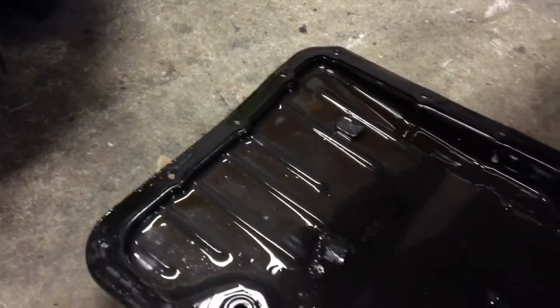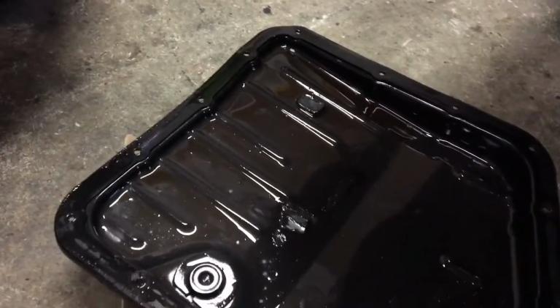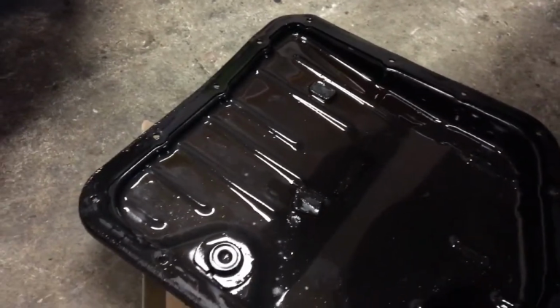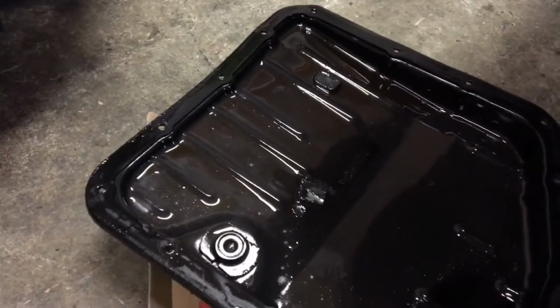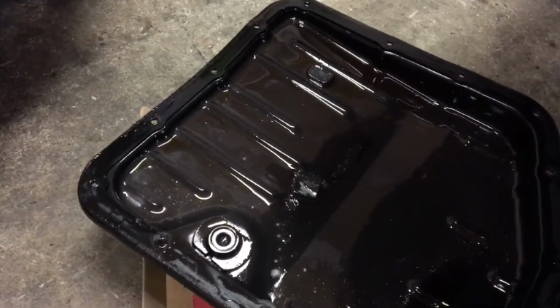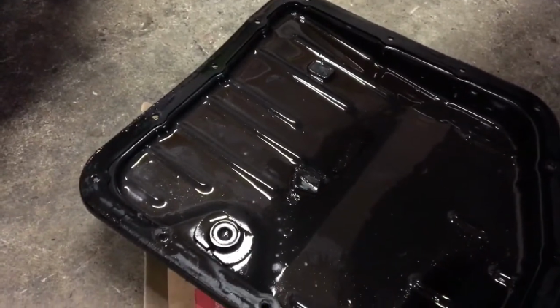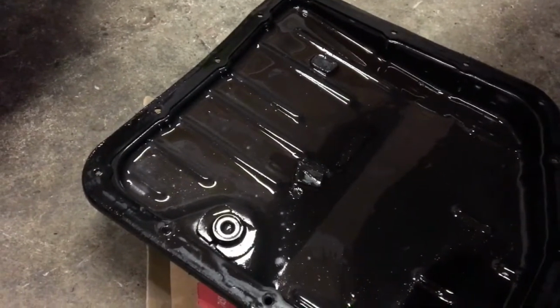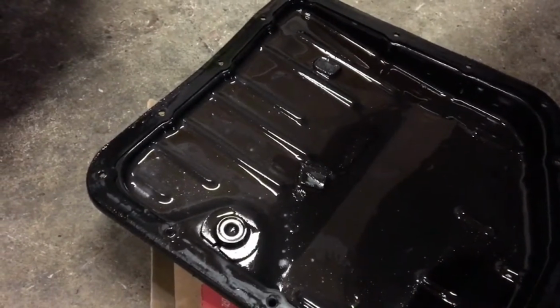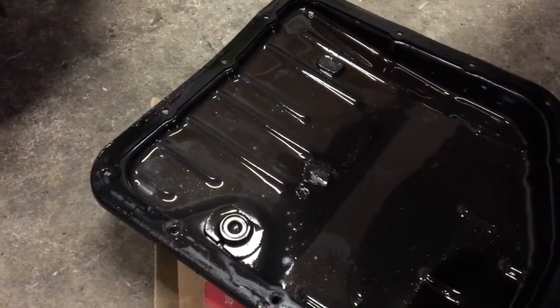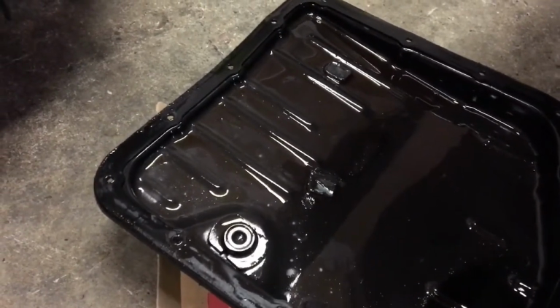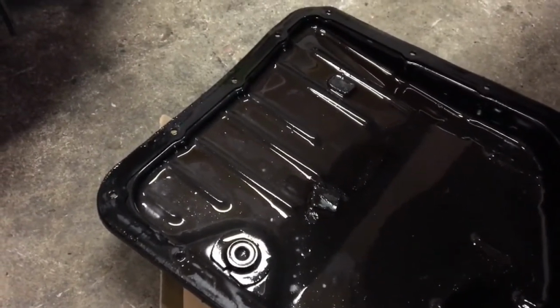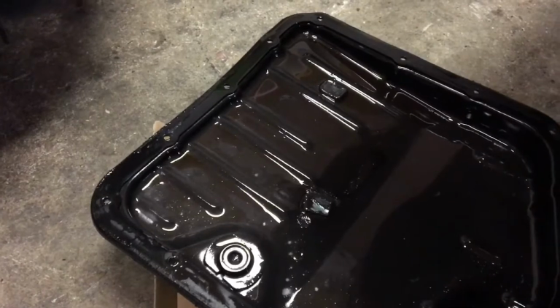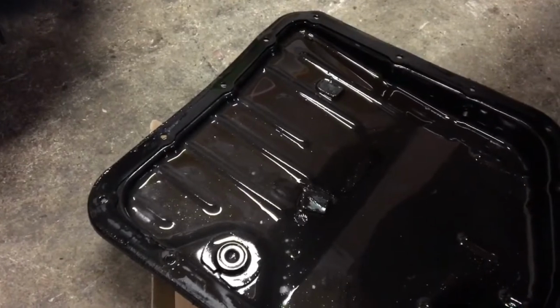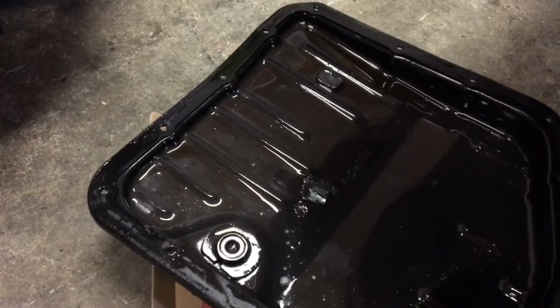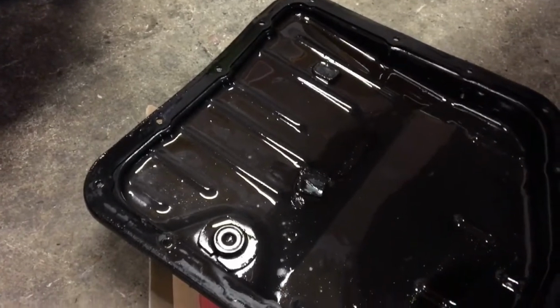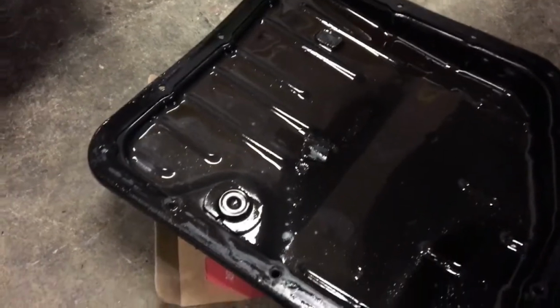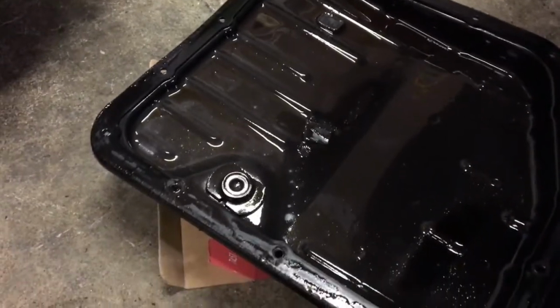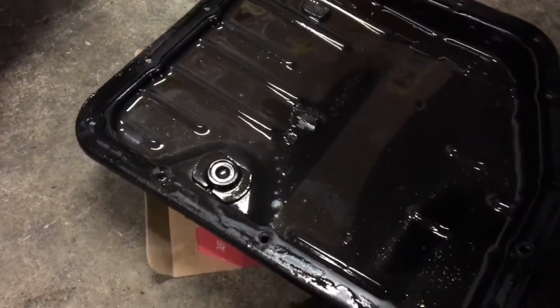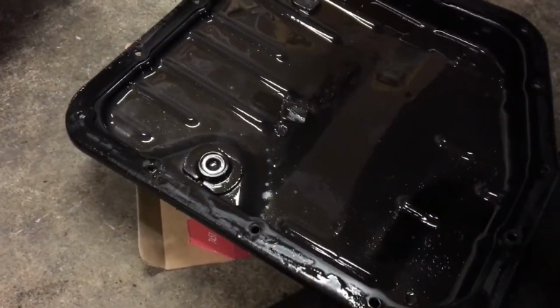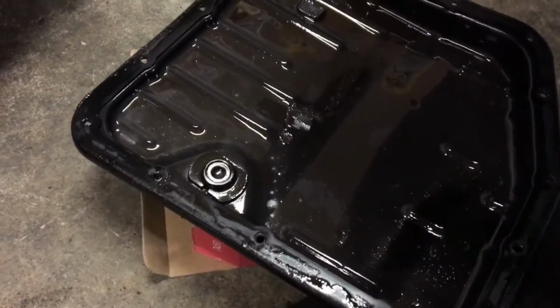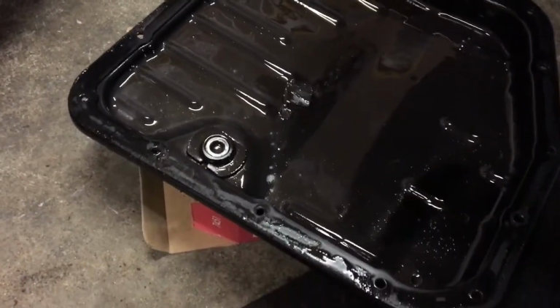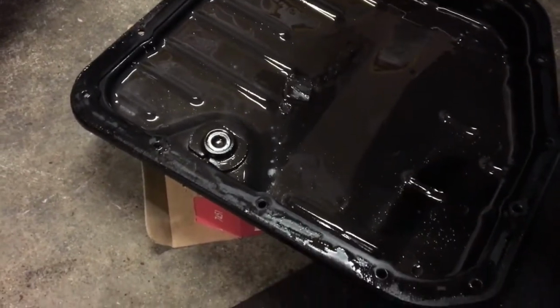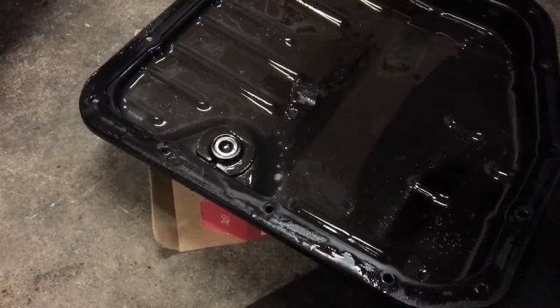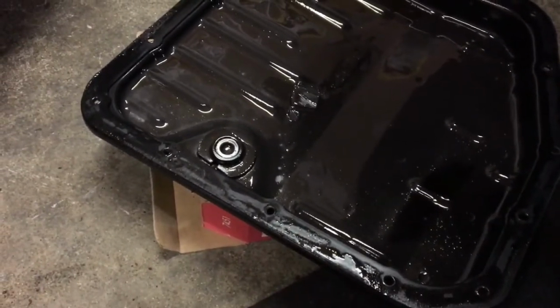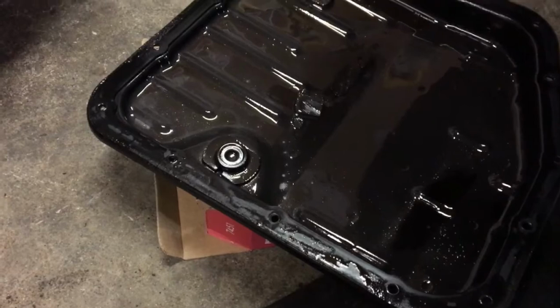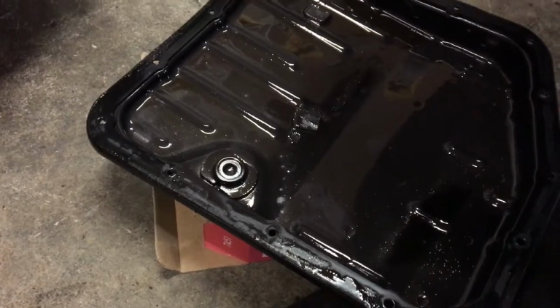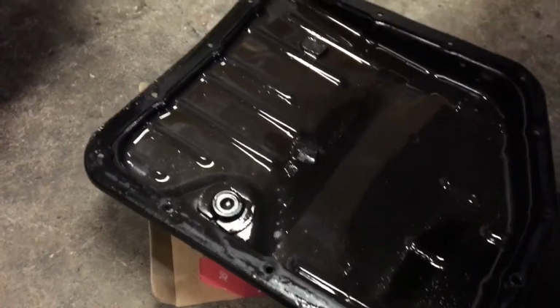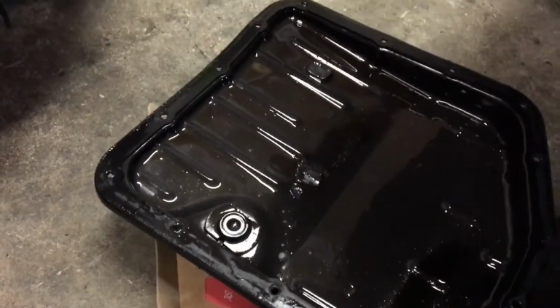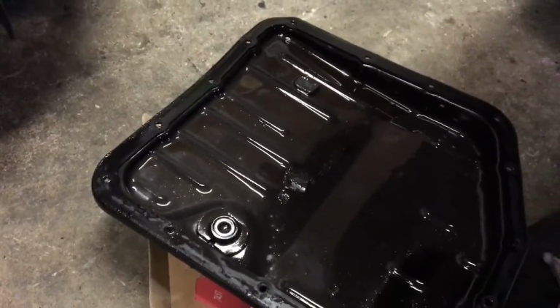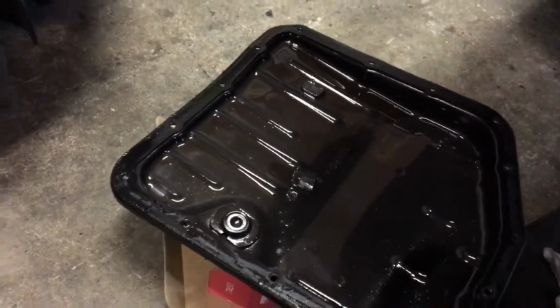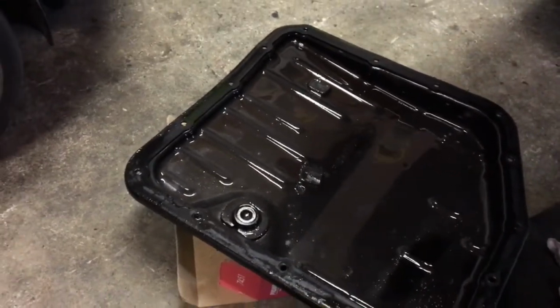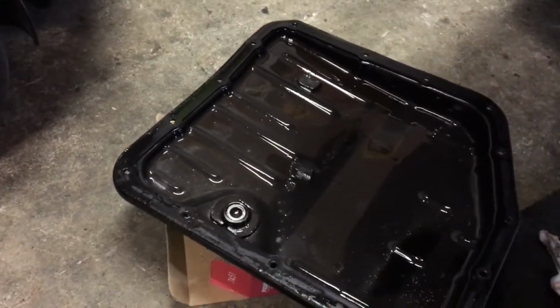Basically when you drop it and drain all the fluid, change the filter, take the magnets out, wipe them off, put them back in the pan pretty much where they were, put the new gasket on — and you're pretty much golden.